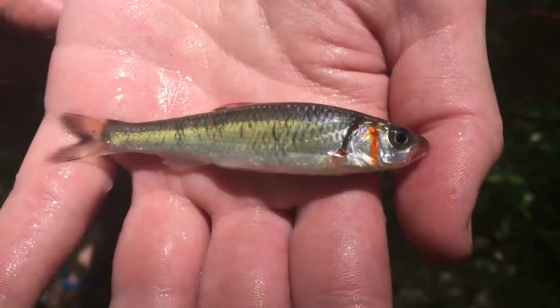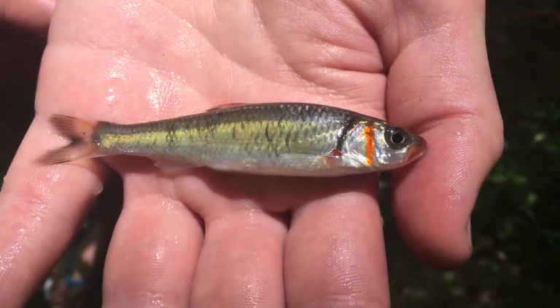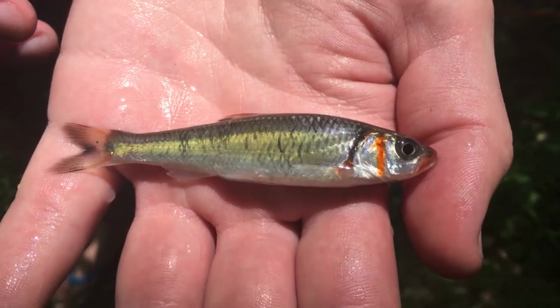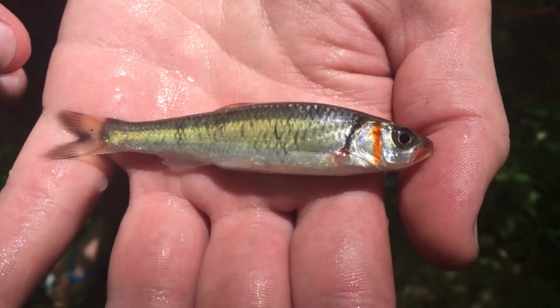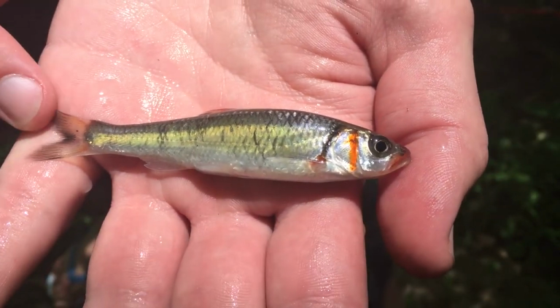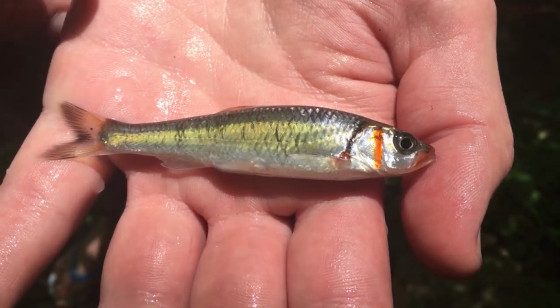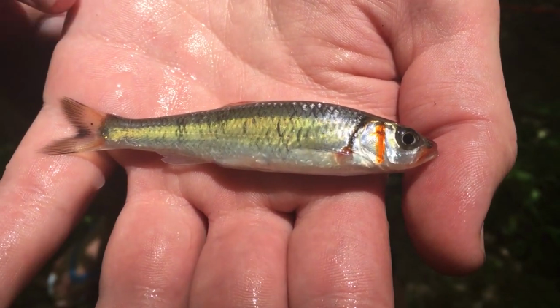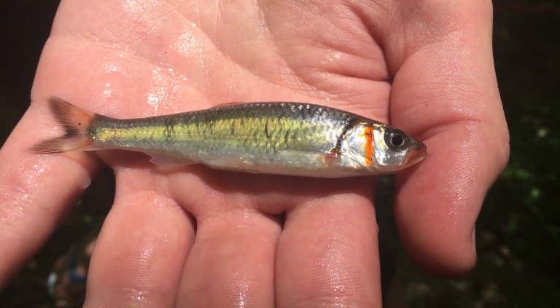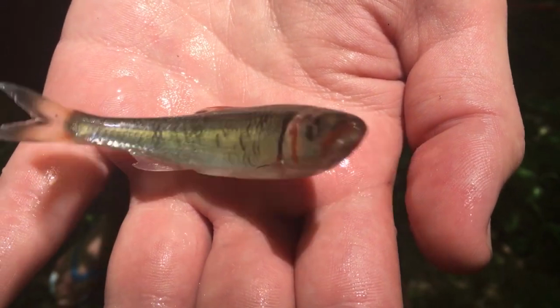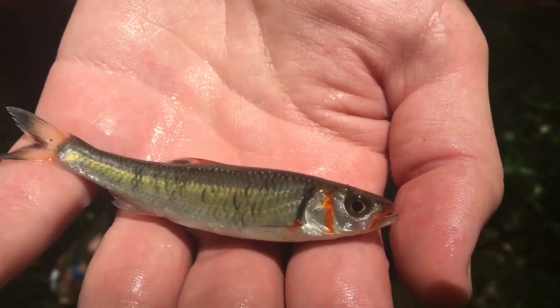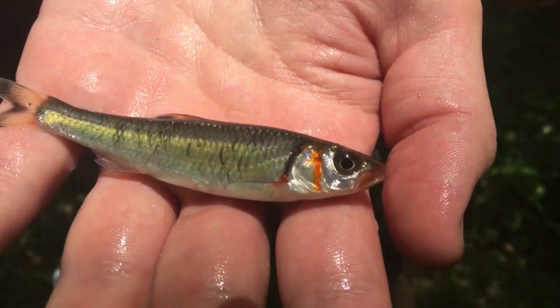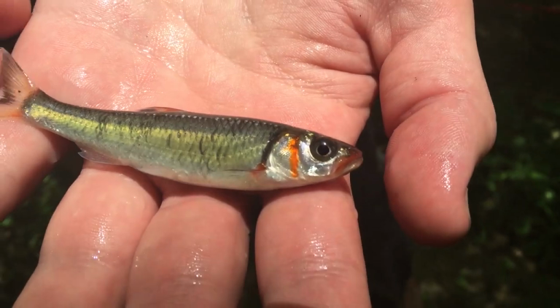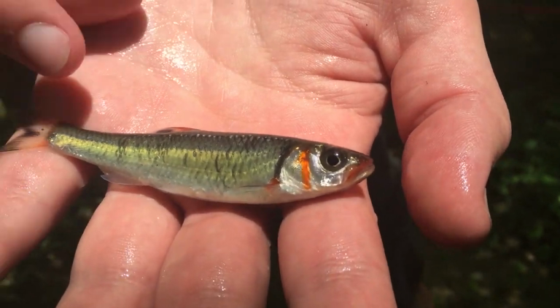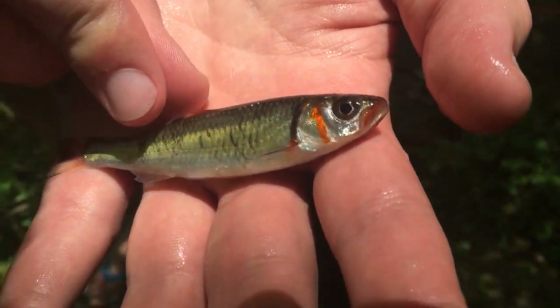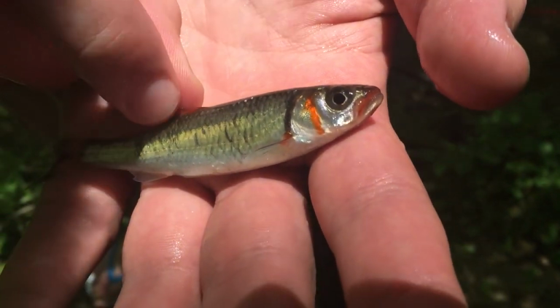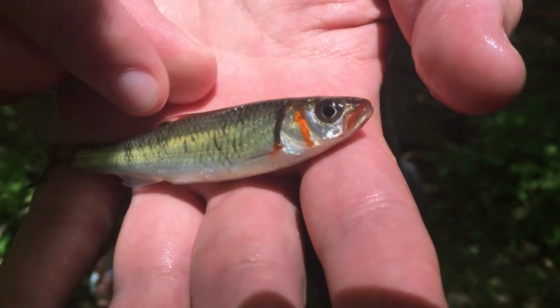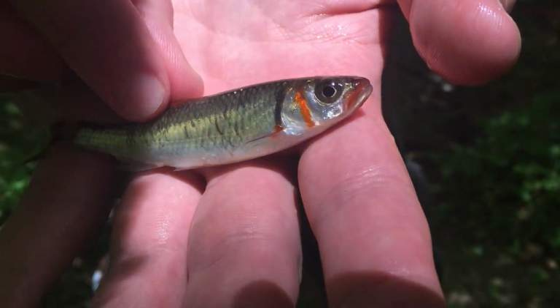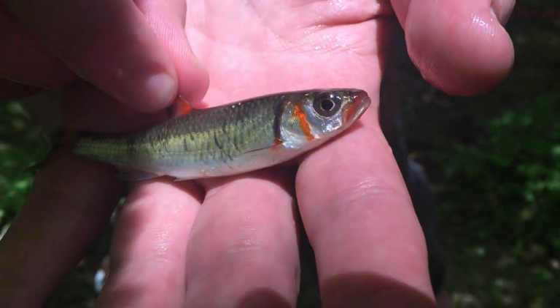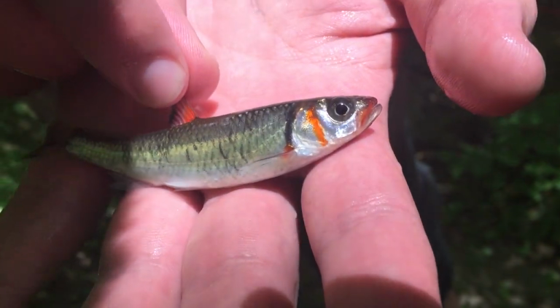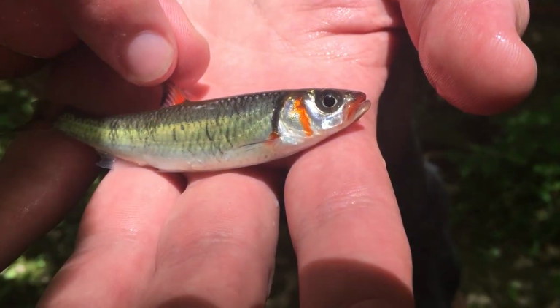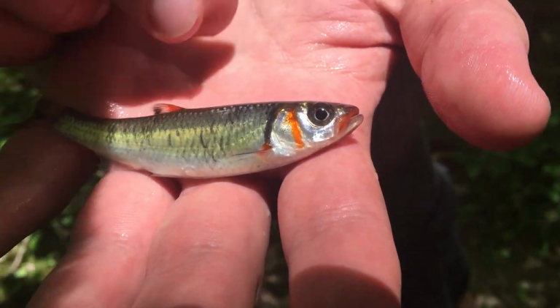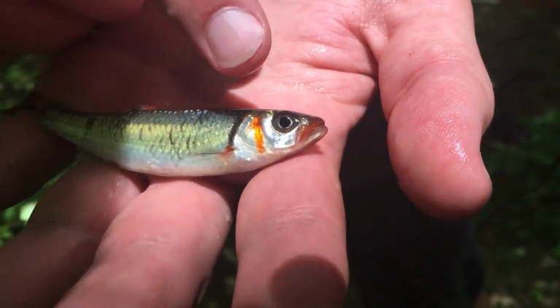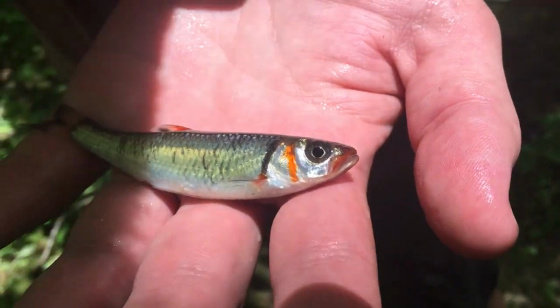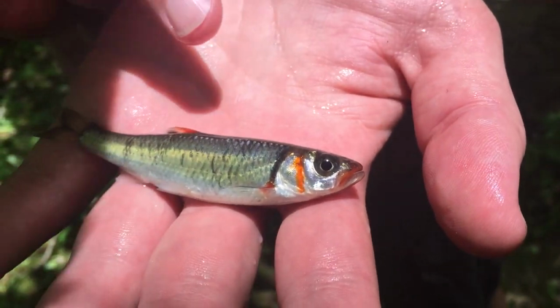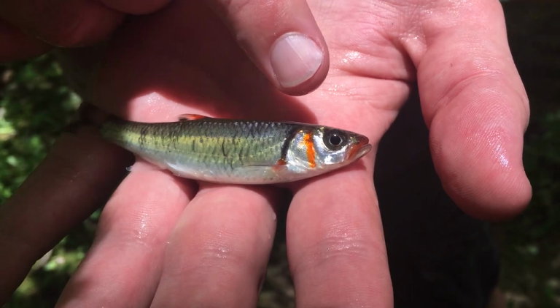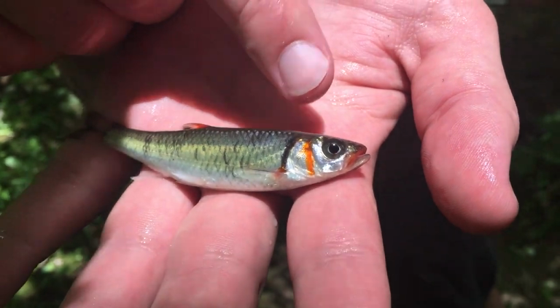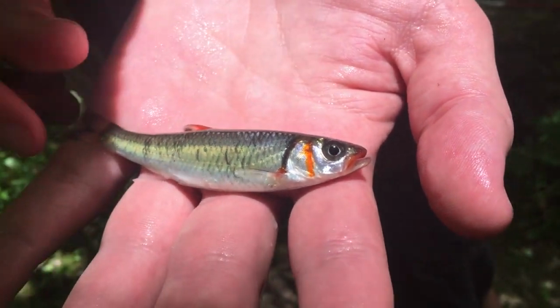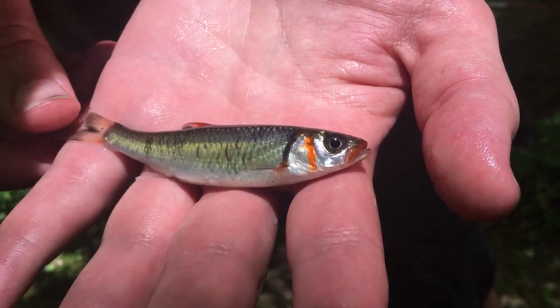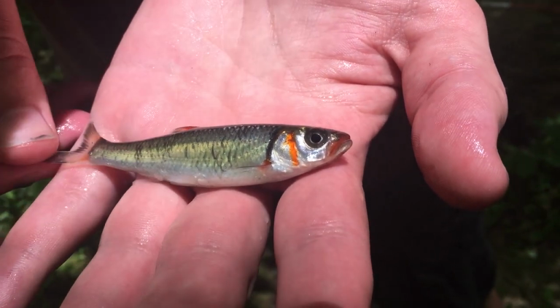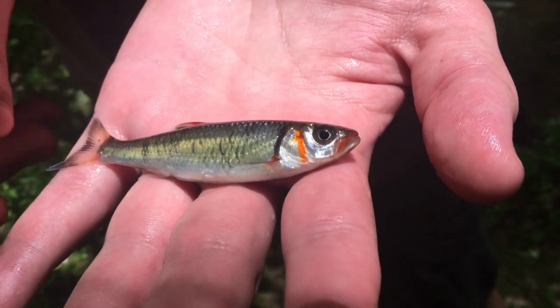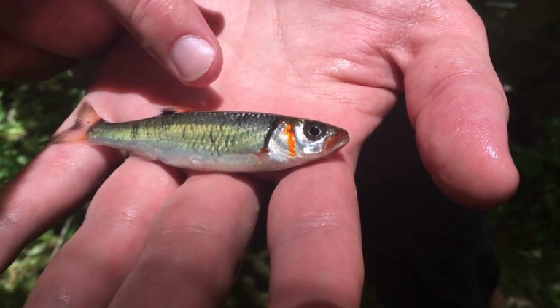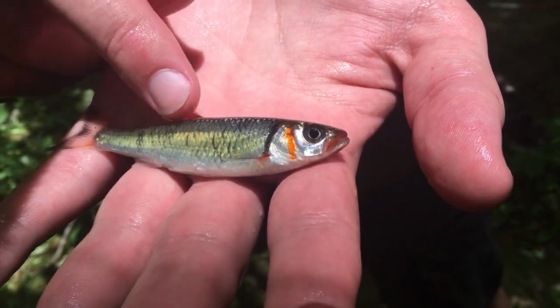Here's a Warpaint Shiner caught here in eastern Tennessee from Abrams Creek. These are a beautiful fish — great coloration, some red on the dorsal fin, and a stripe on the side, which is where they get their name.